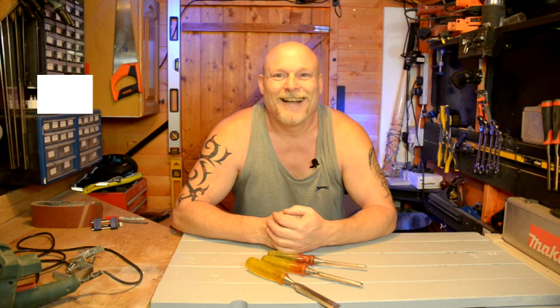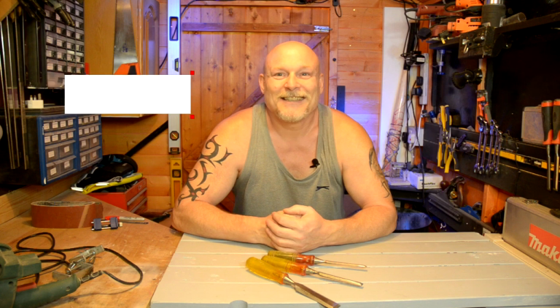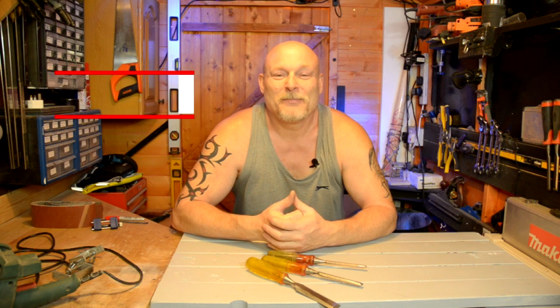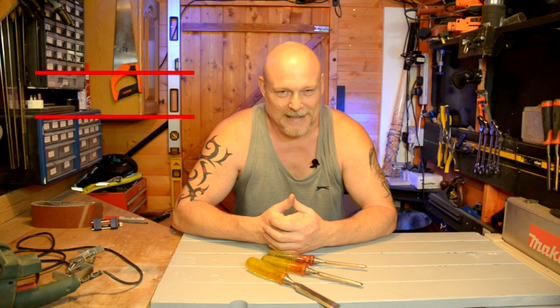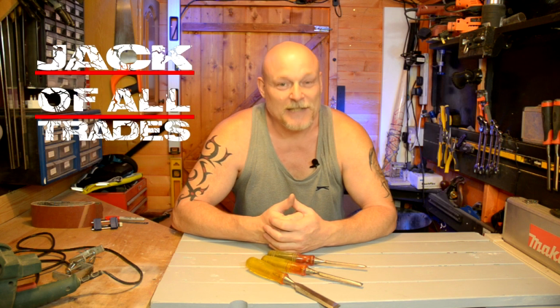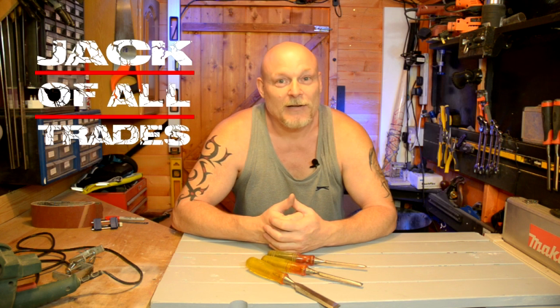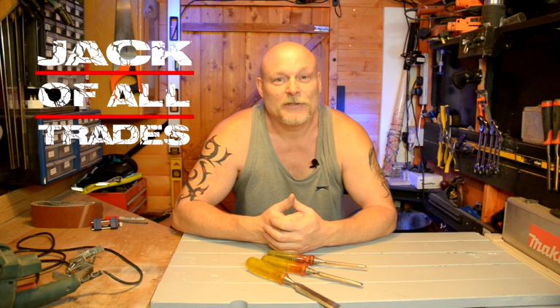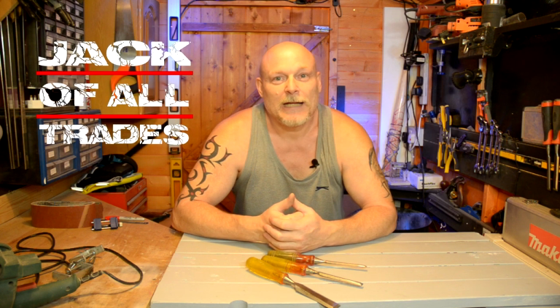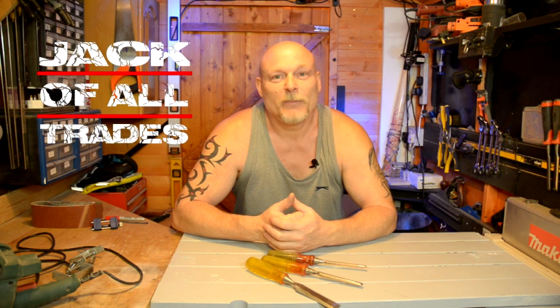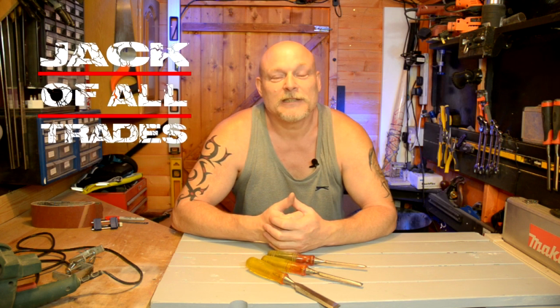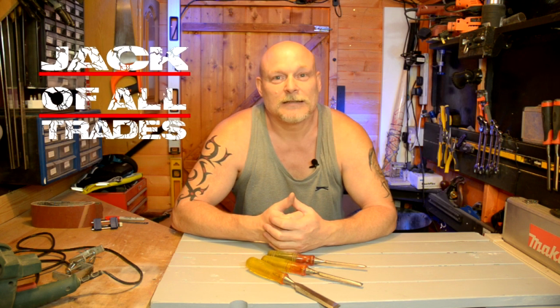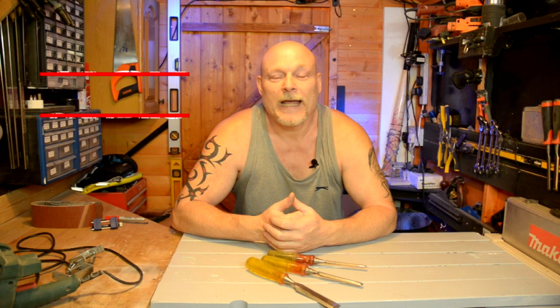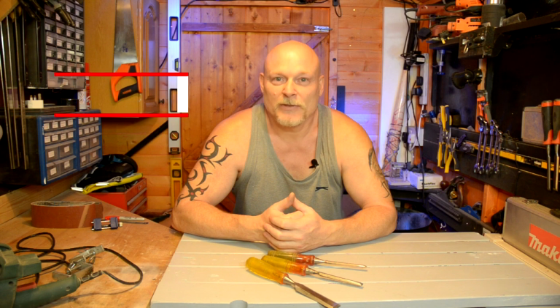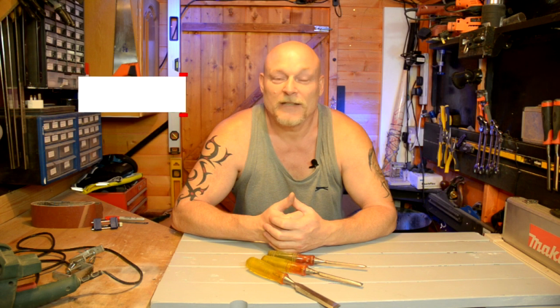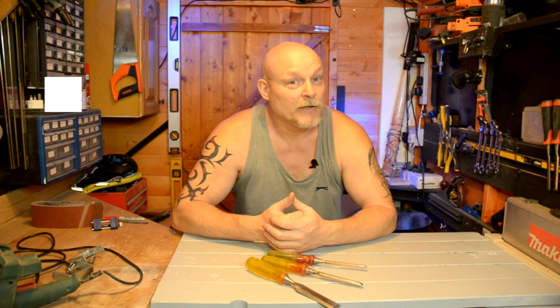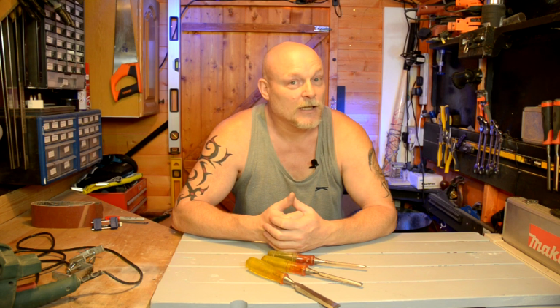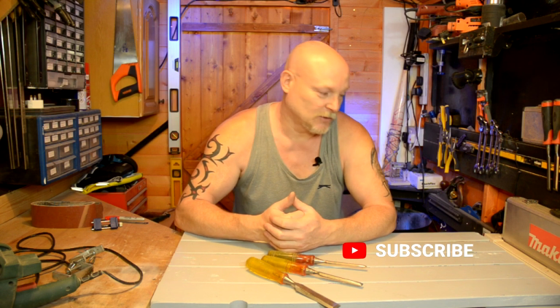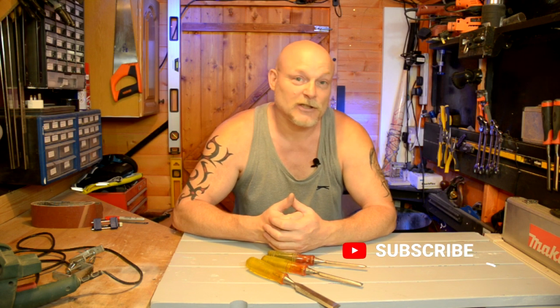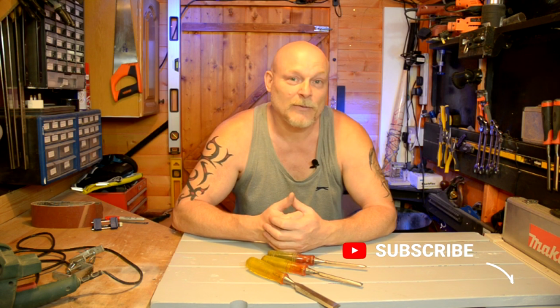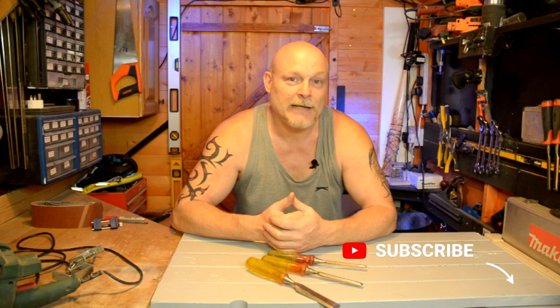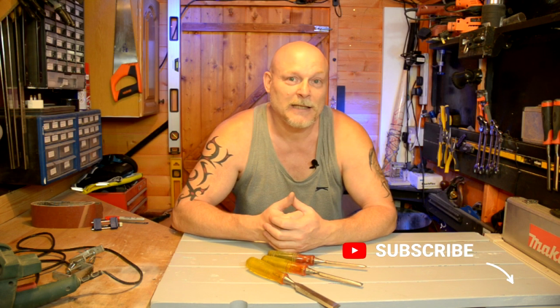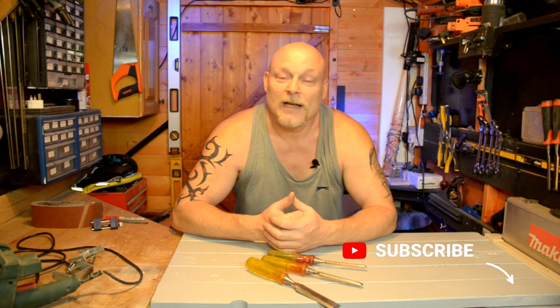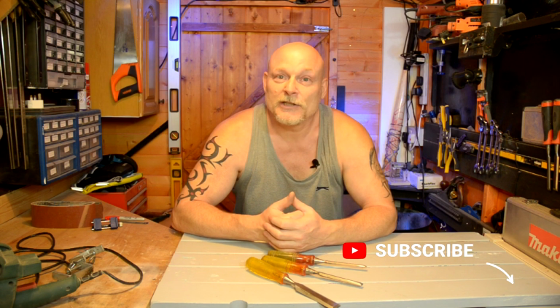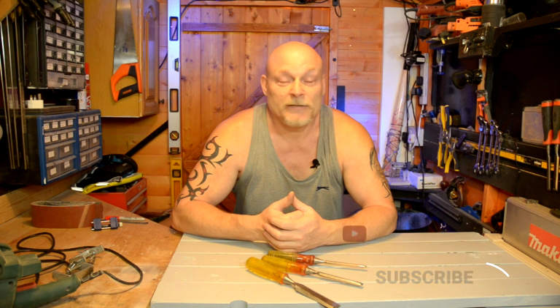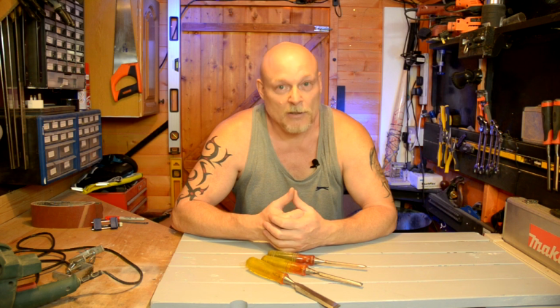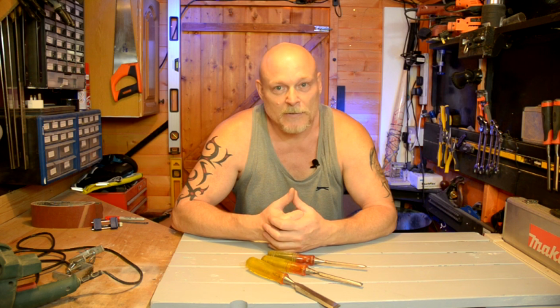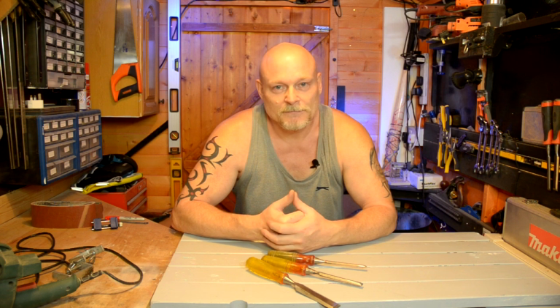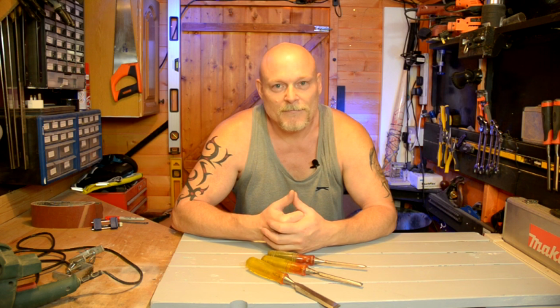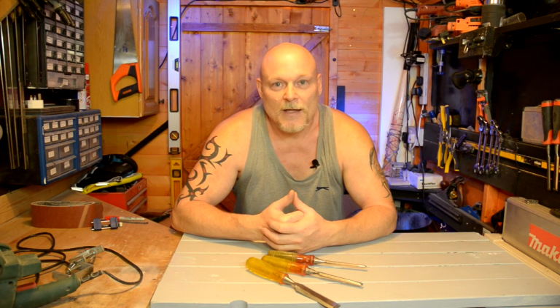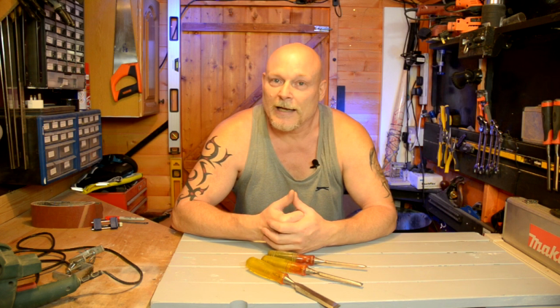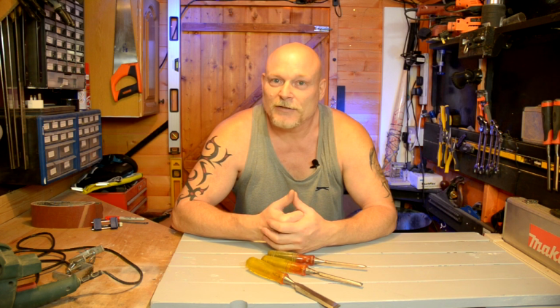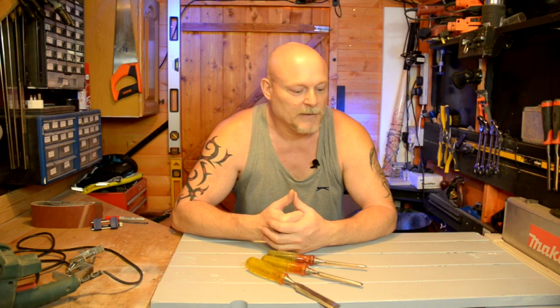Hi guys, welcome back. In today's video I will be showing you how to sharpen your chisels. Now as per usual, if you haven't already done so, just hit that subscribe button down there for me. Like and share or even leave a comment at the bottom. Let's get straight into it.